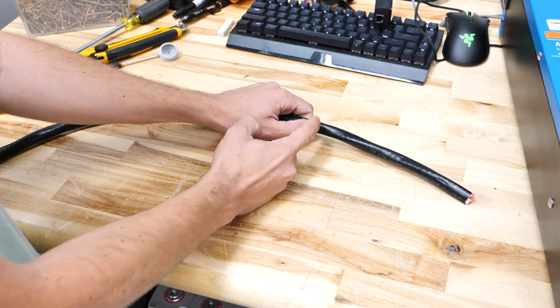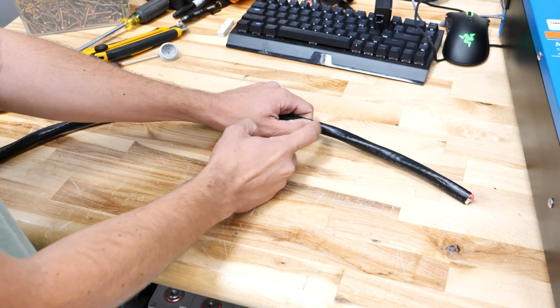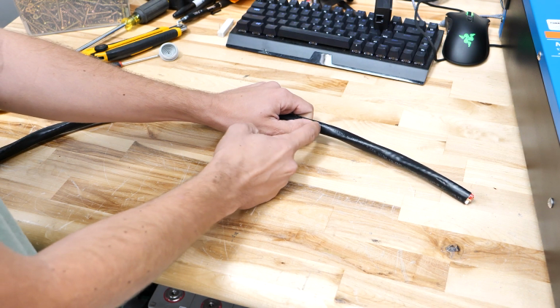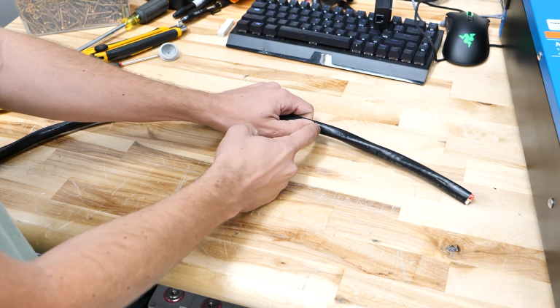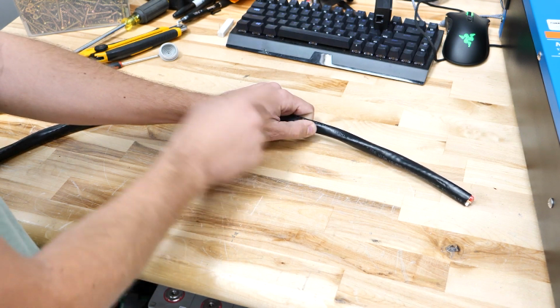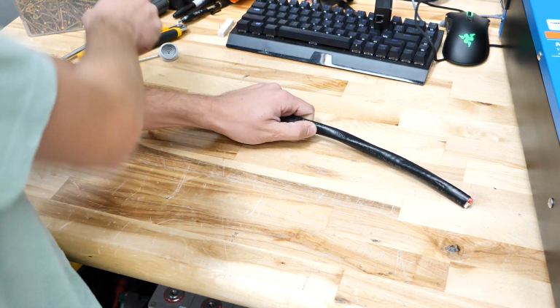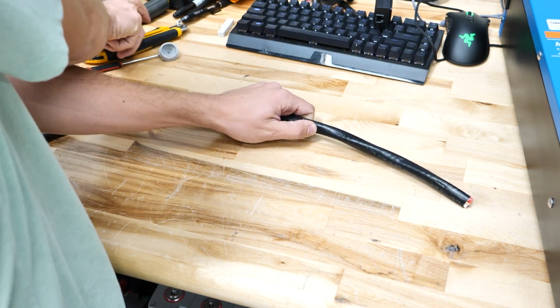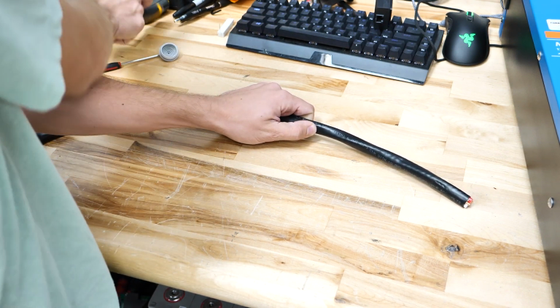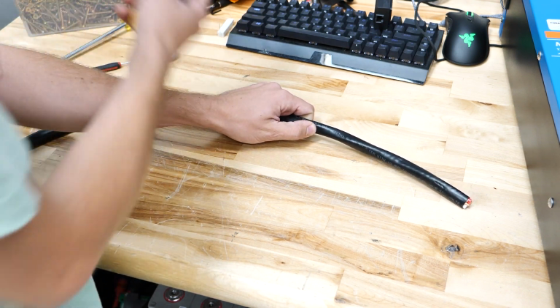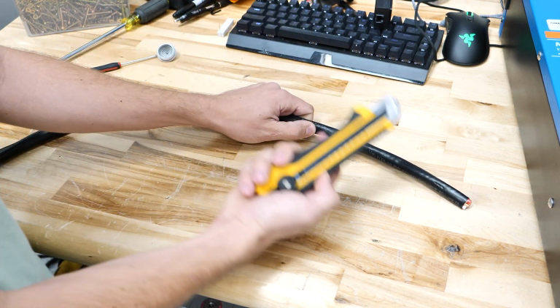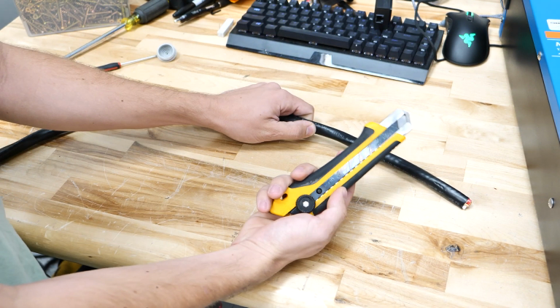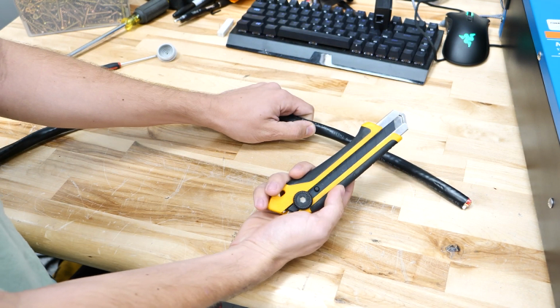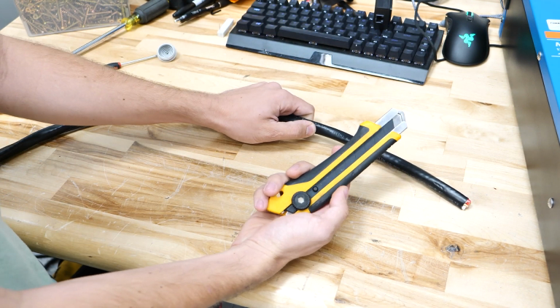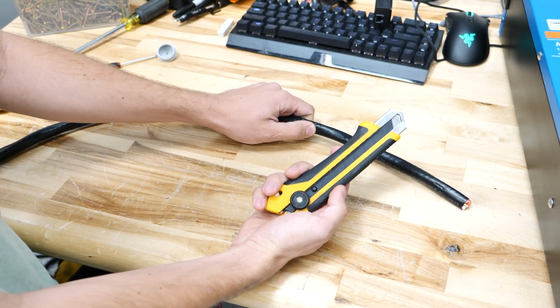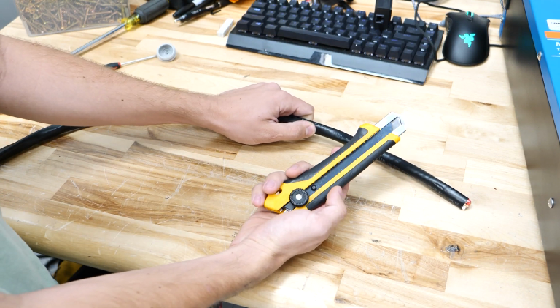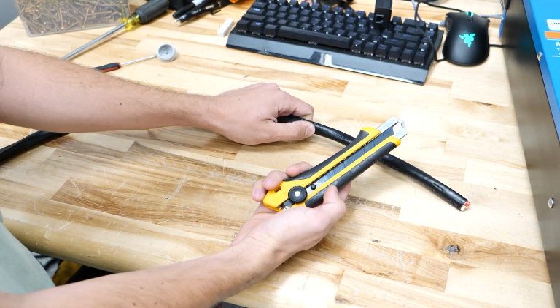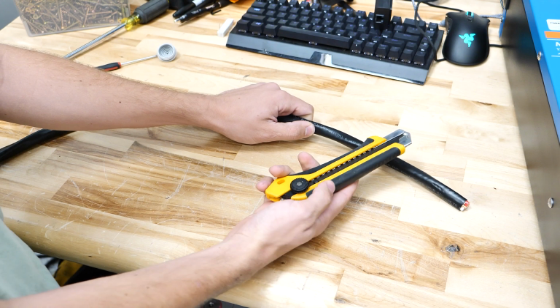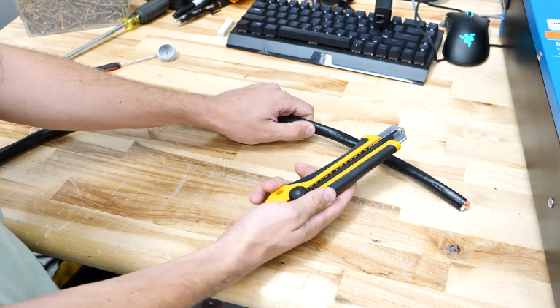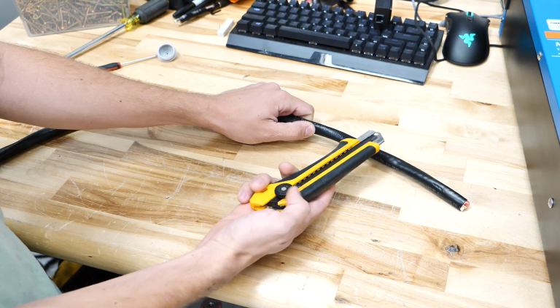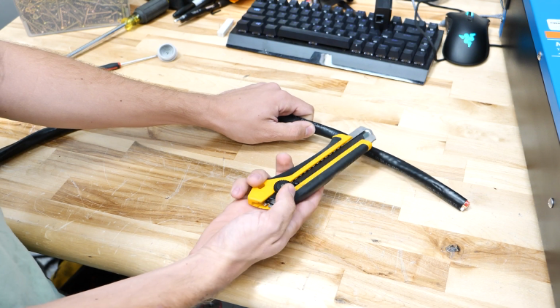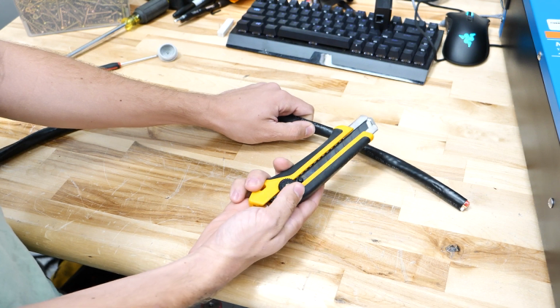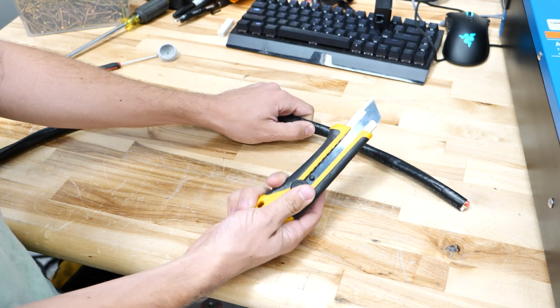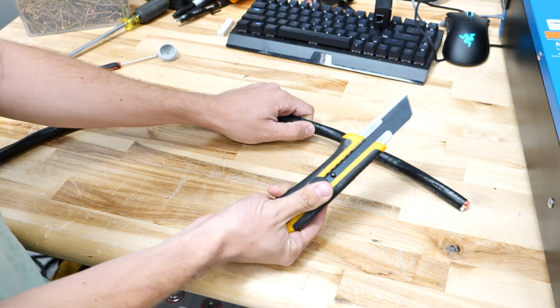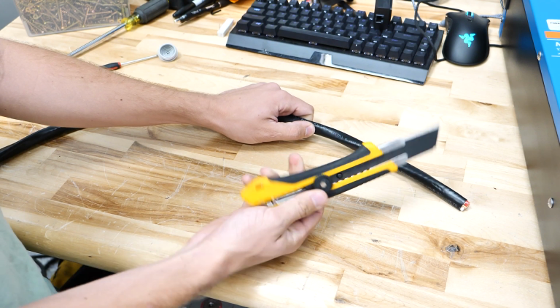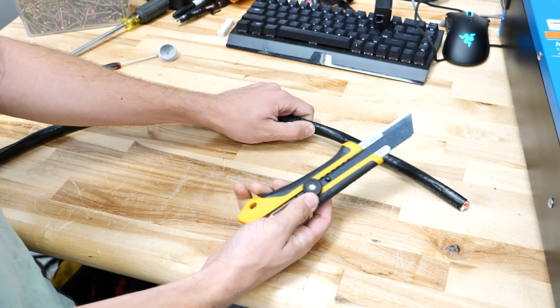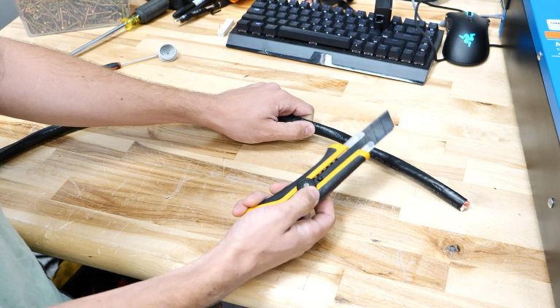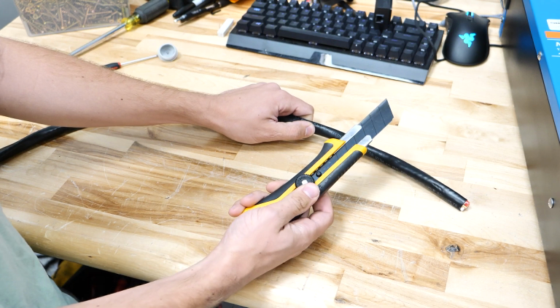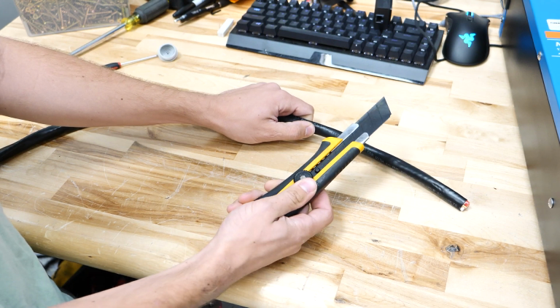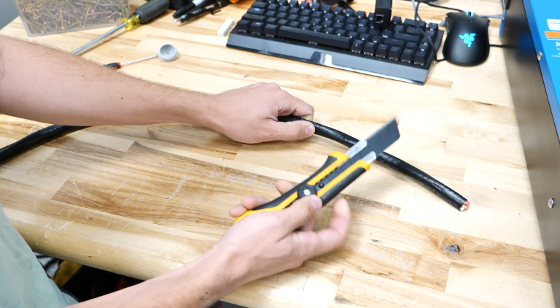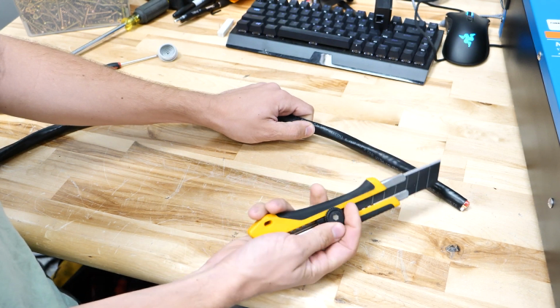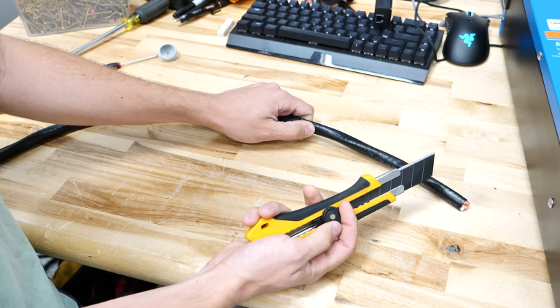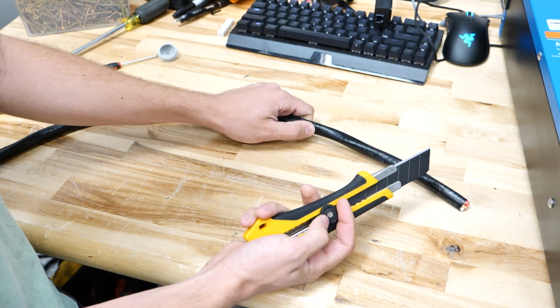So I made a mark here with my thumb. I'm going to use a razor knife and cut back this insulation very carefully, making sure not to nick the wires inside.